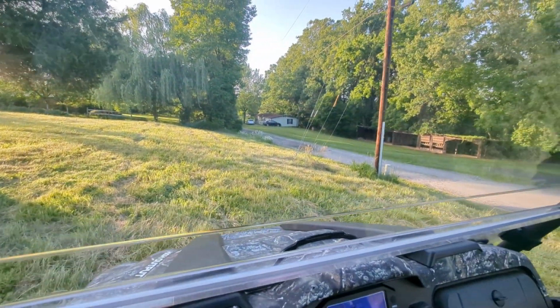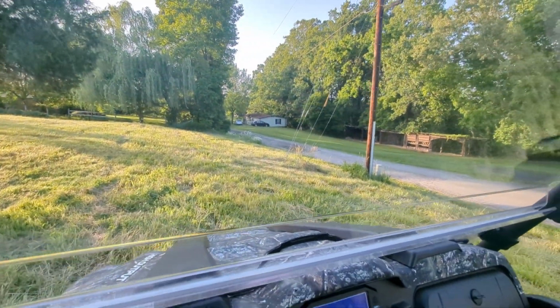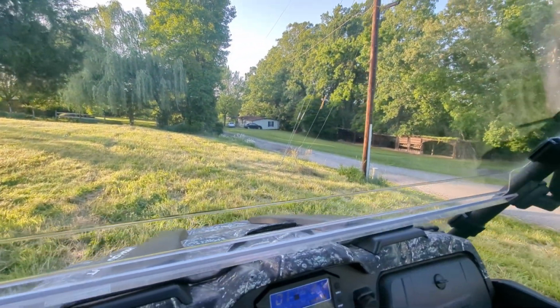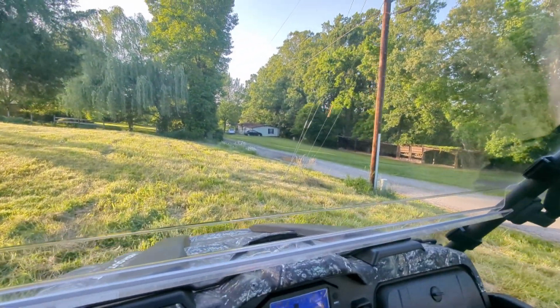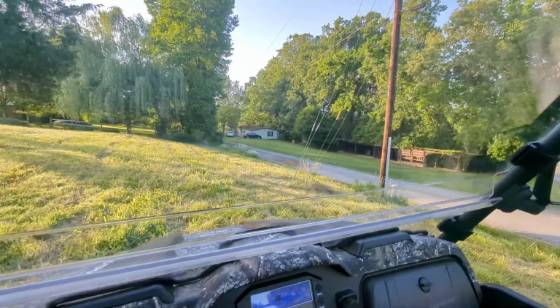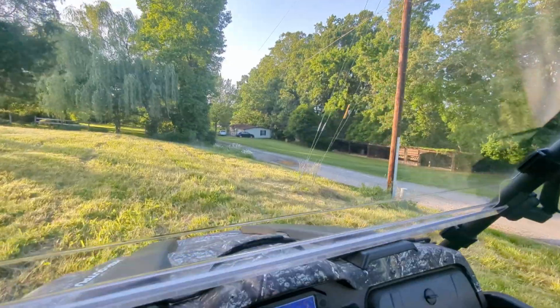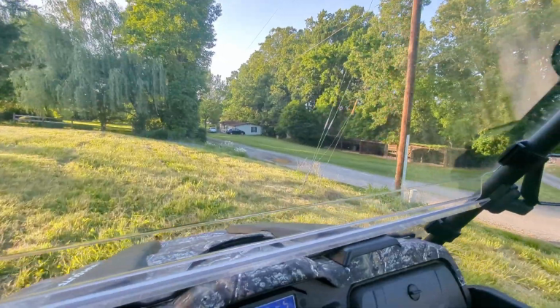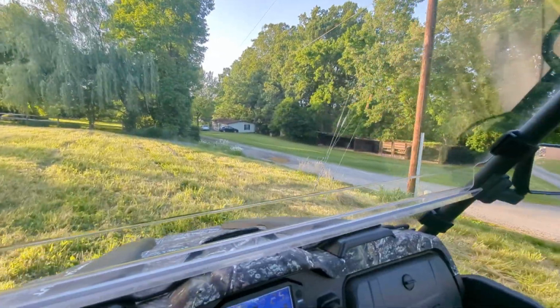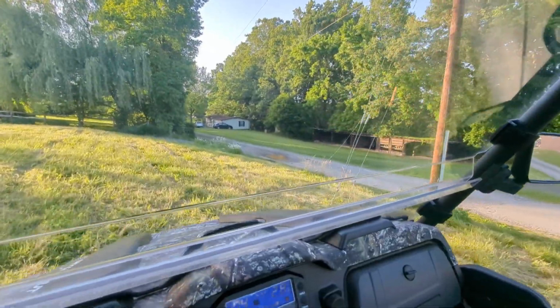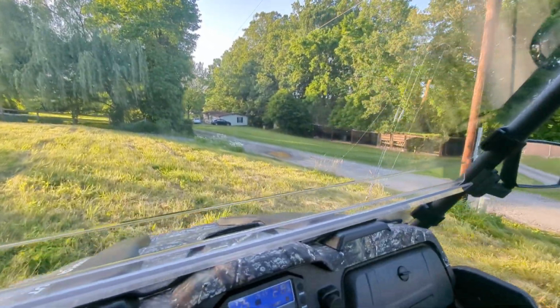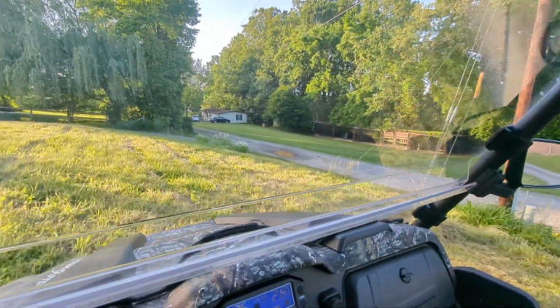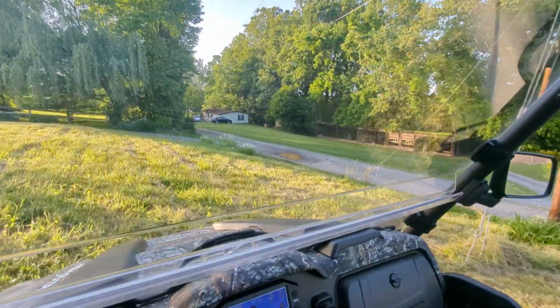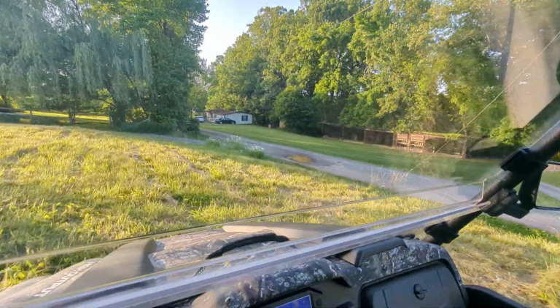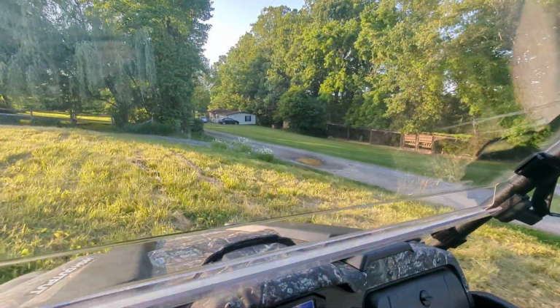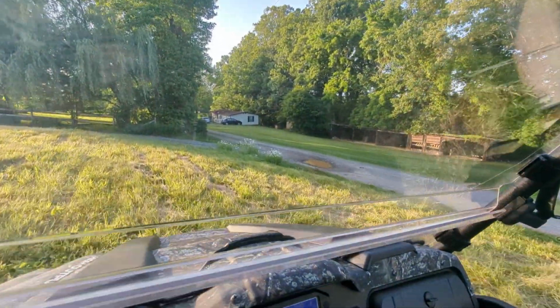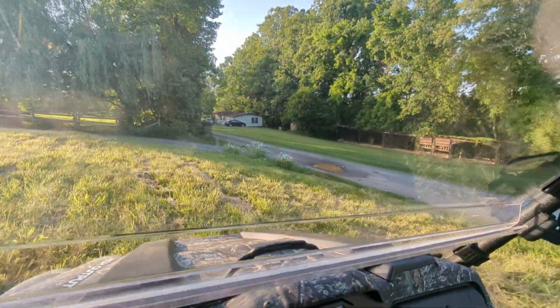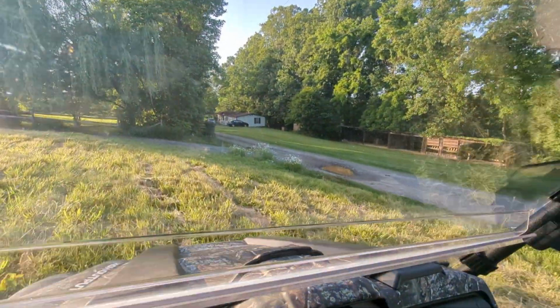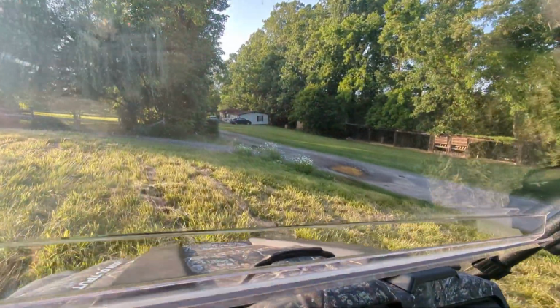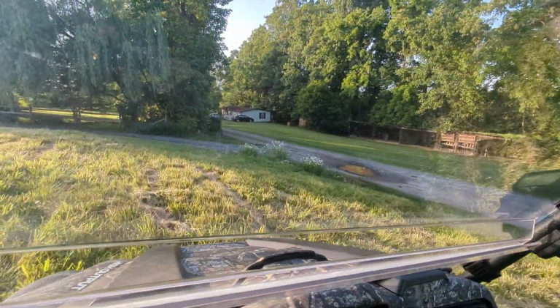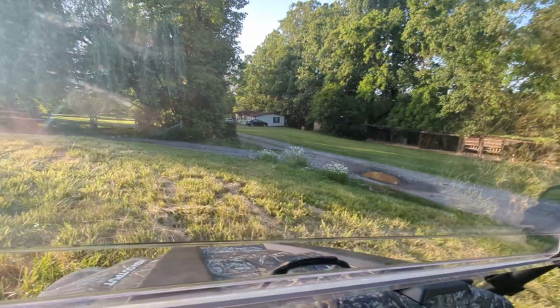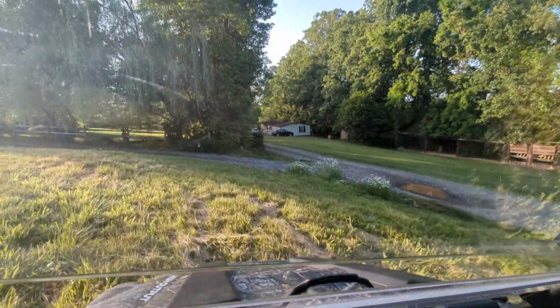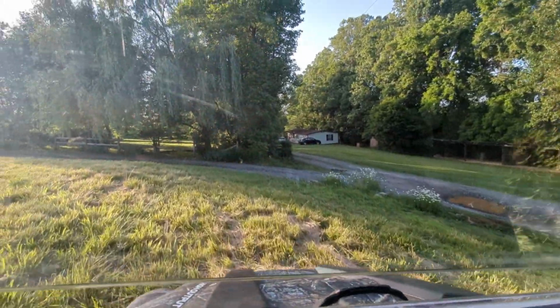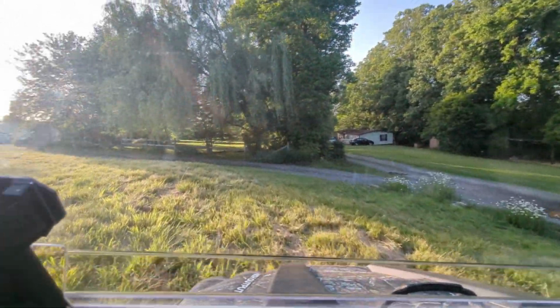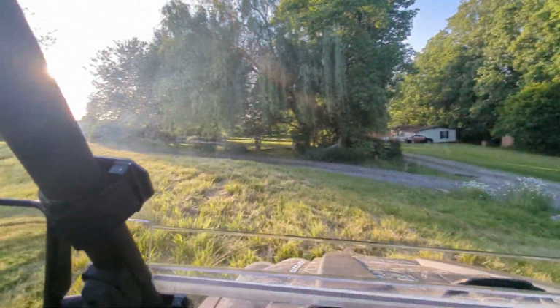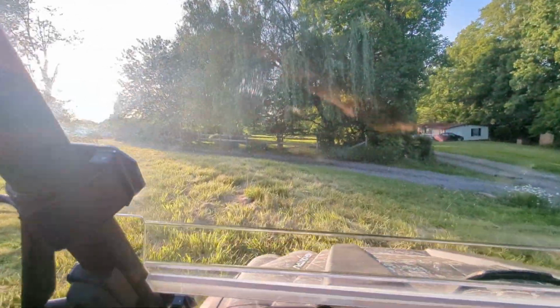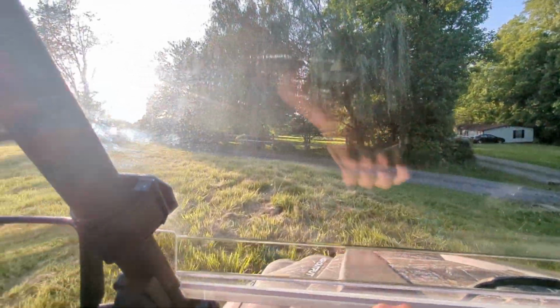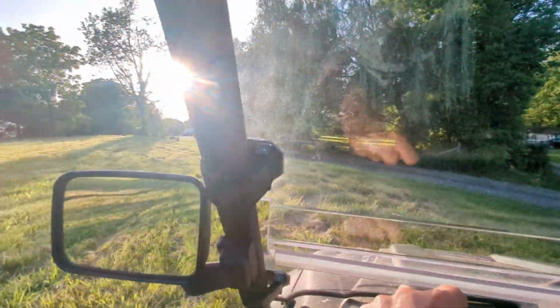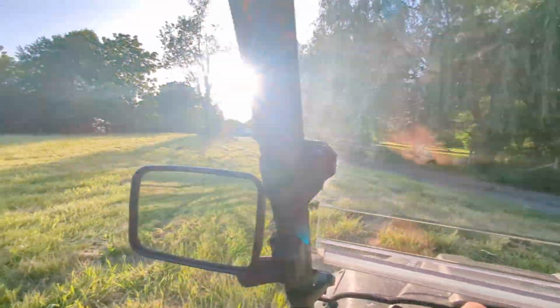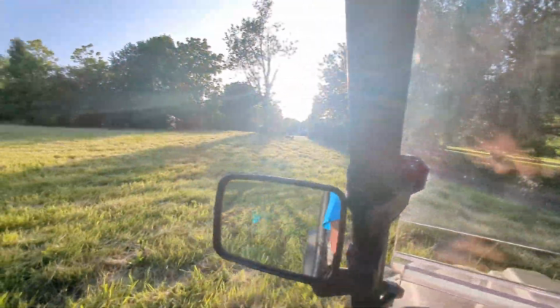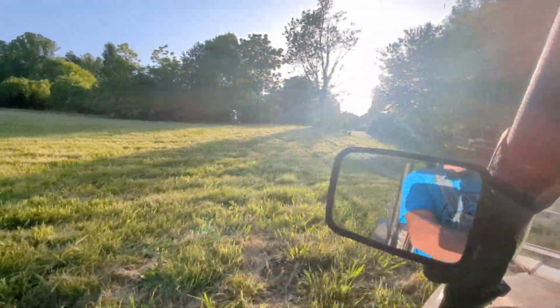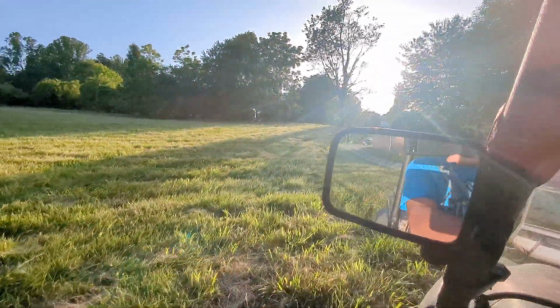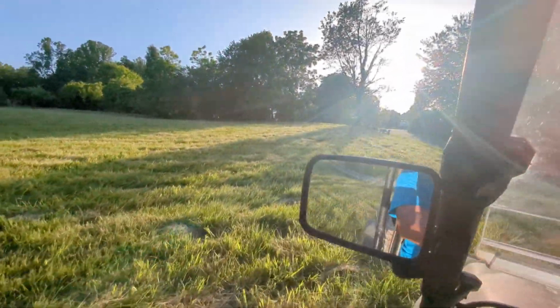Right there's the other corner of my property, right below them little daisy flowers there, and it turns and goes up through here.